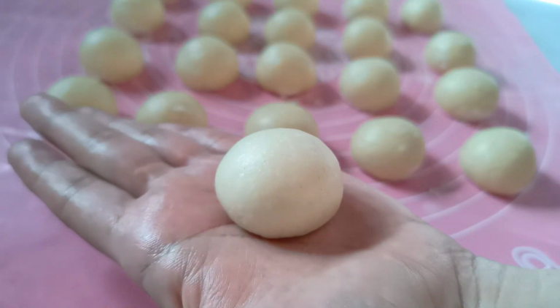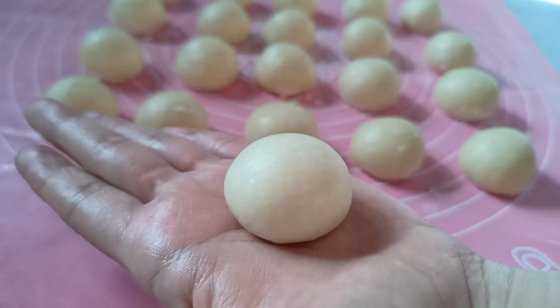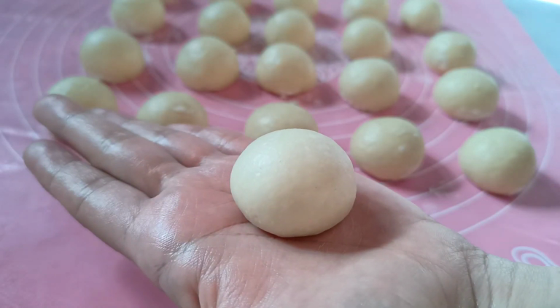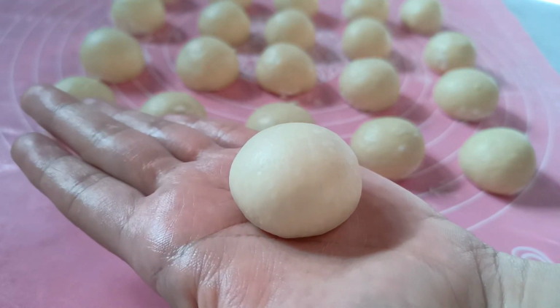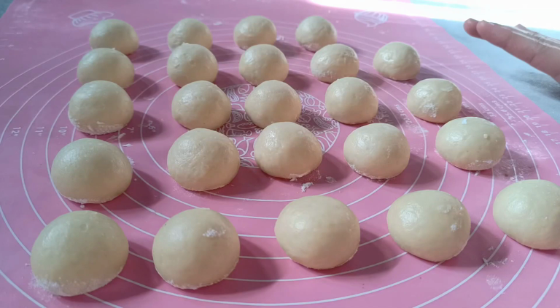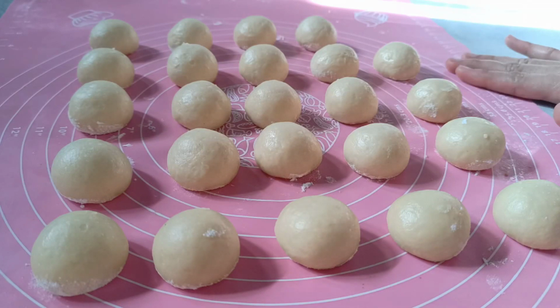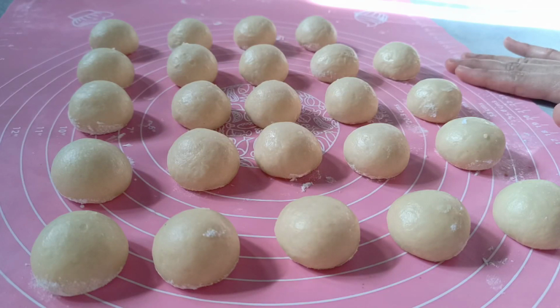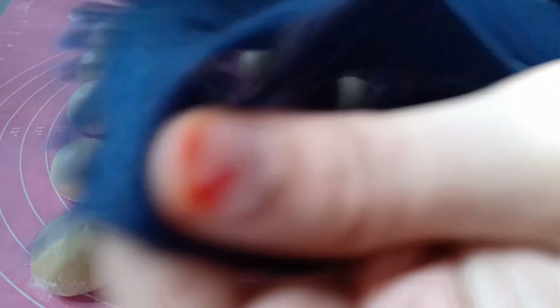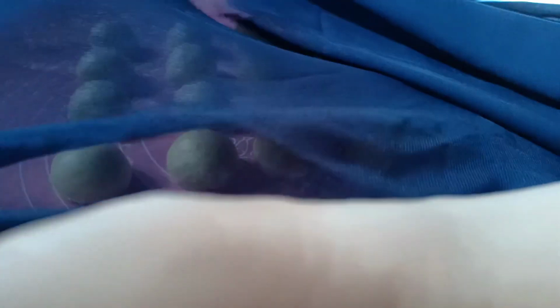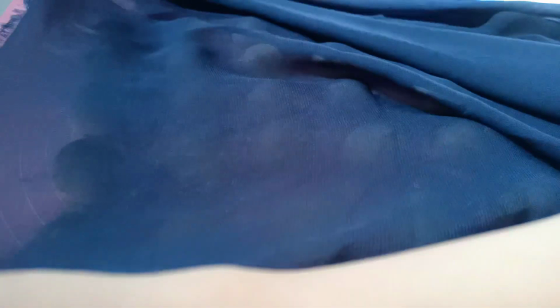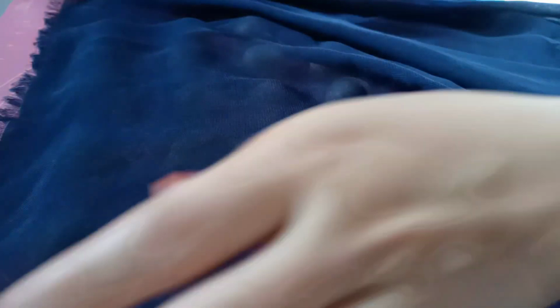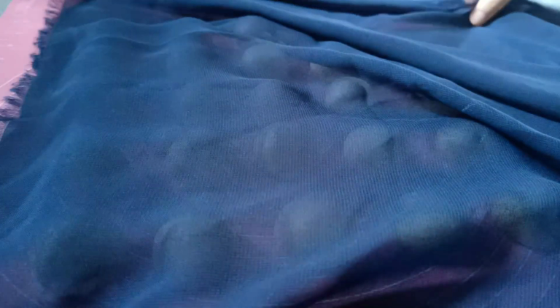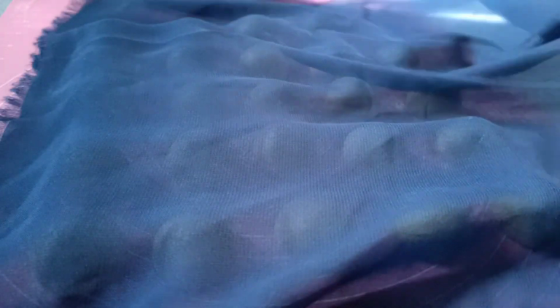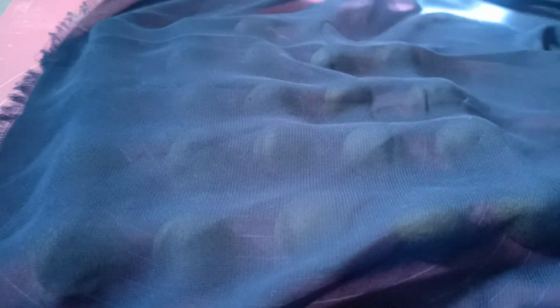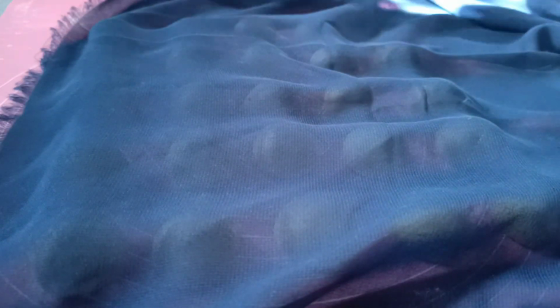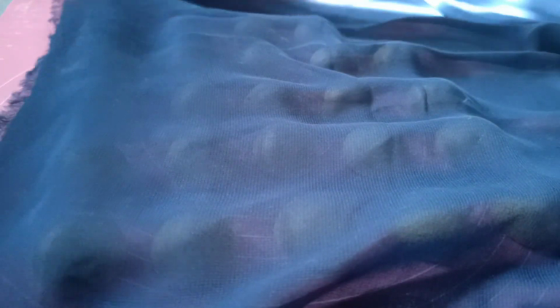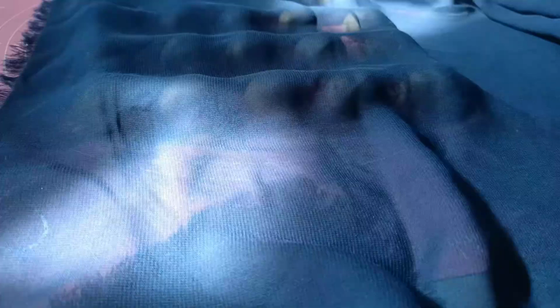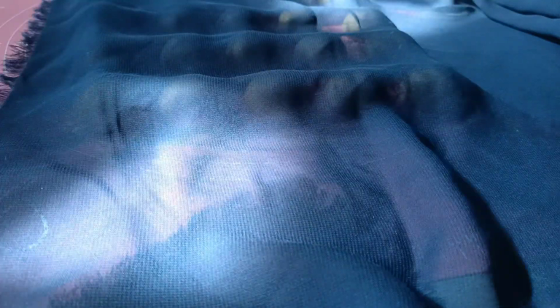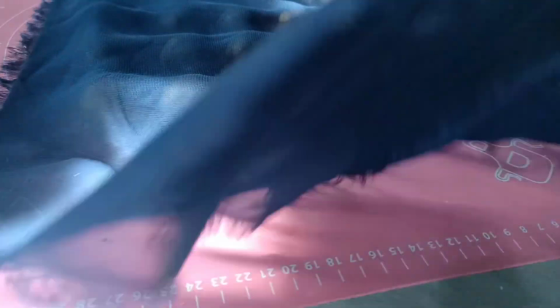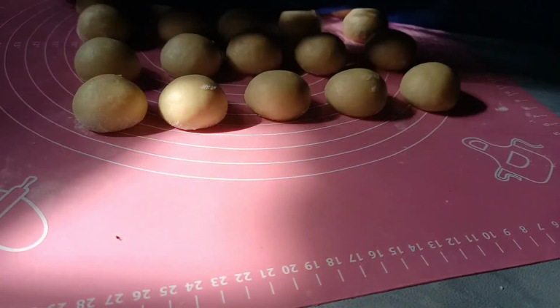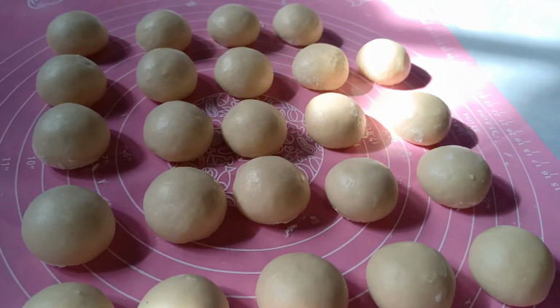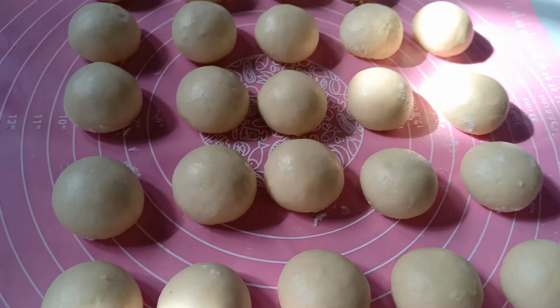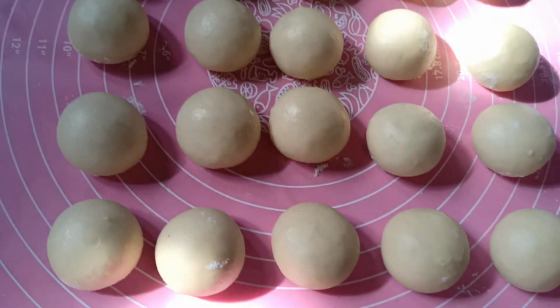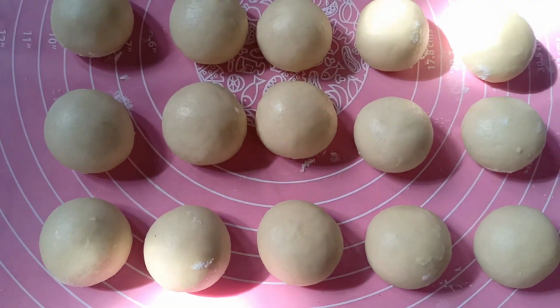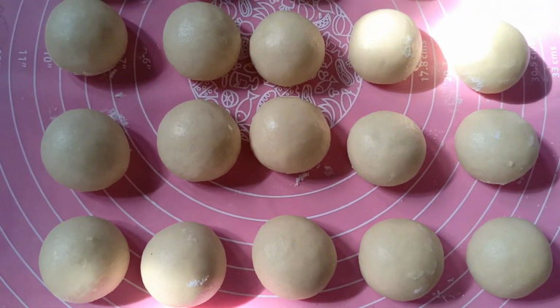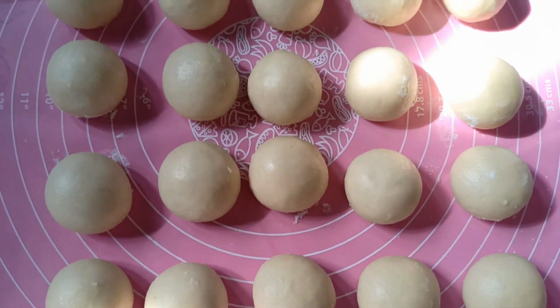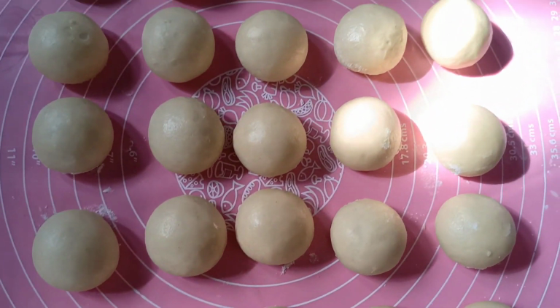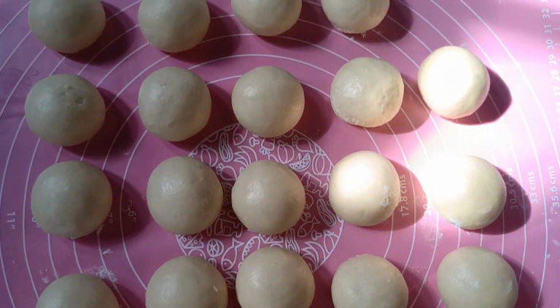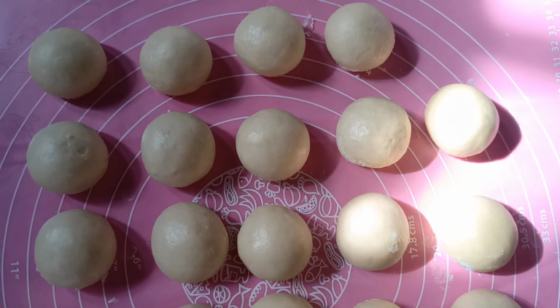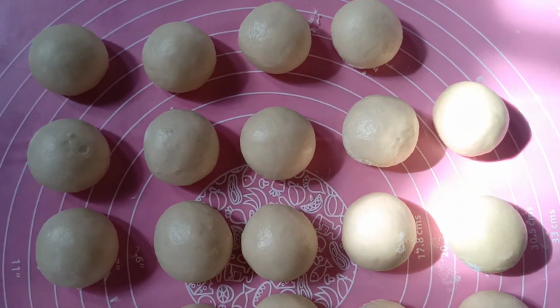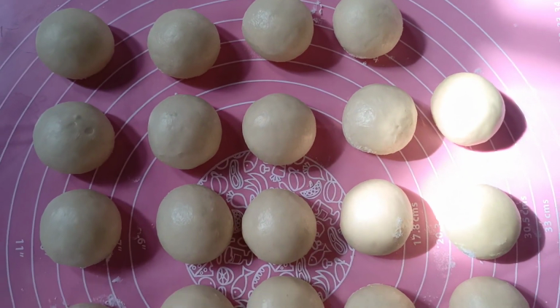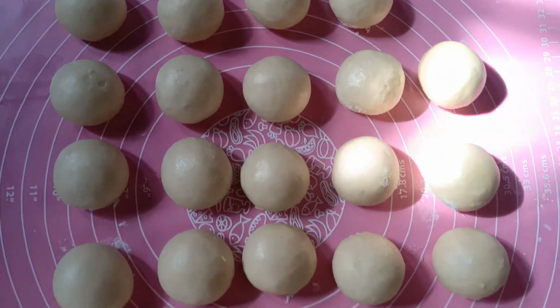Nah ini sudah siap di-rounding semua. Kemudian kita tutup, resting selama 20-25 menit. Setelah 25 menit, adonannya siap kita cetak.